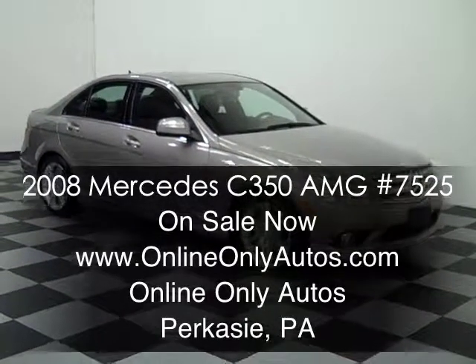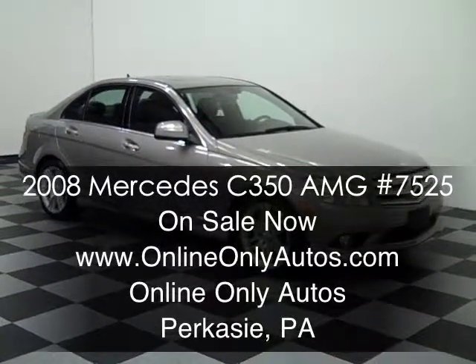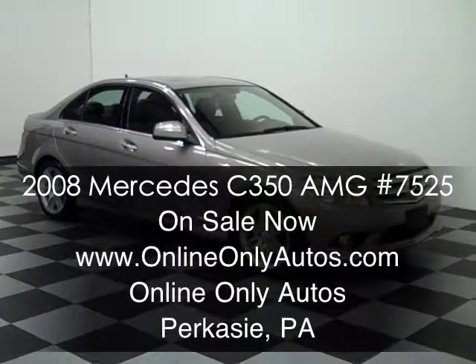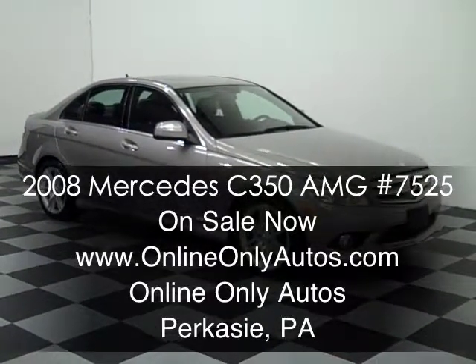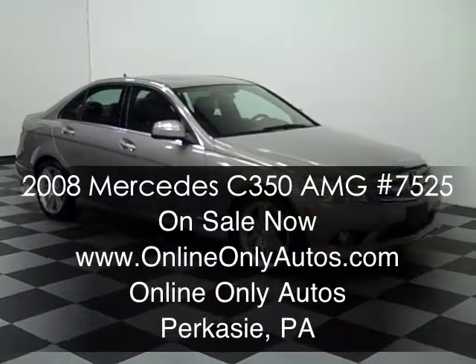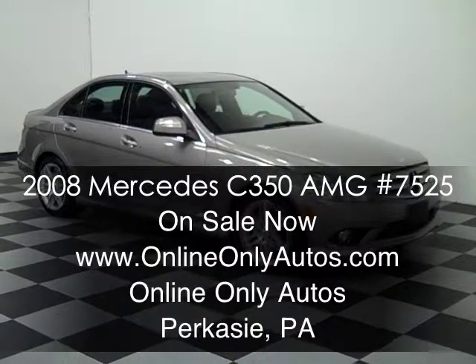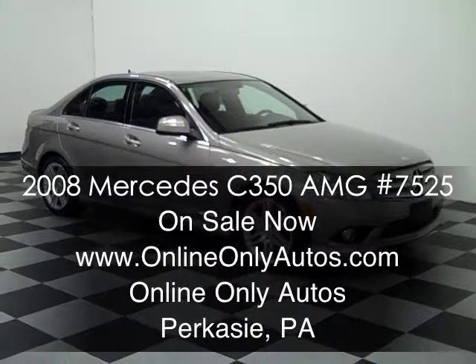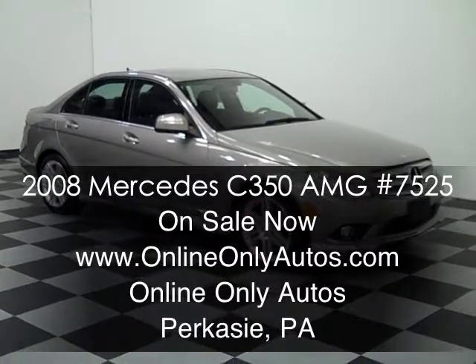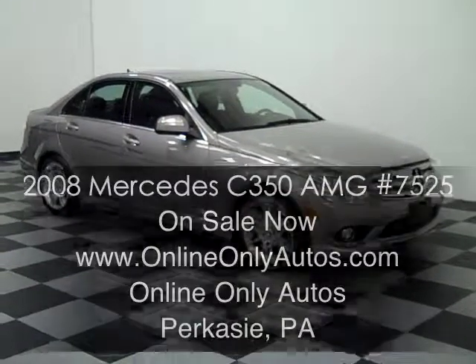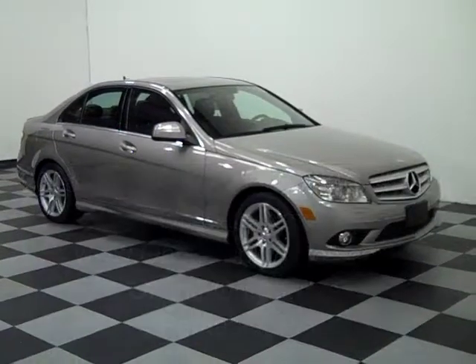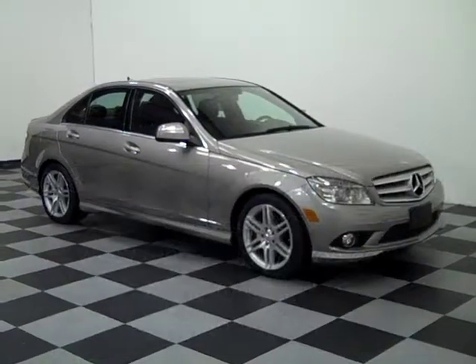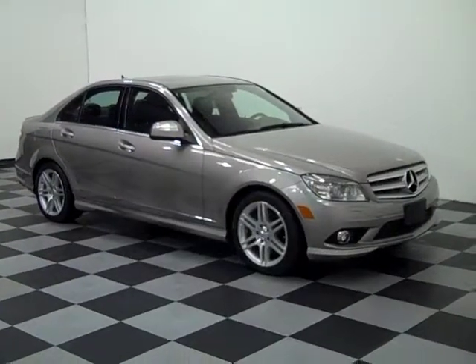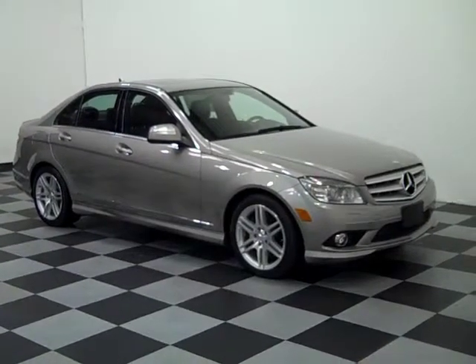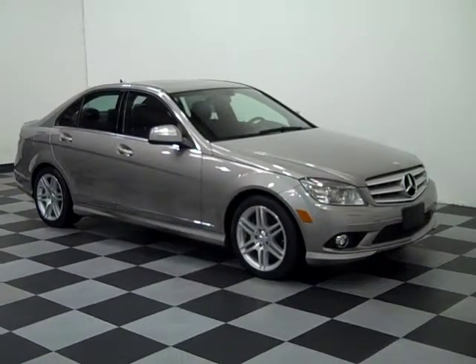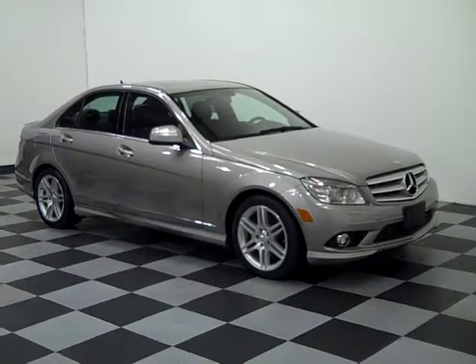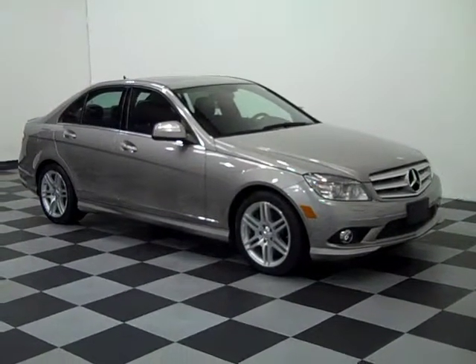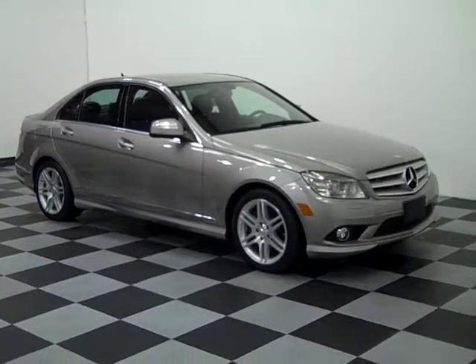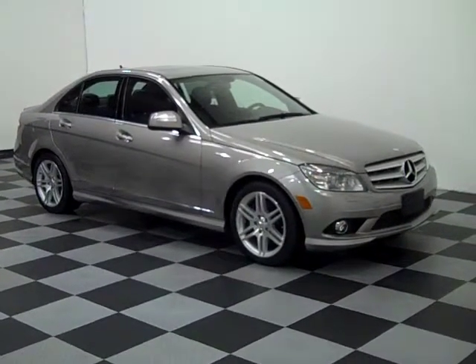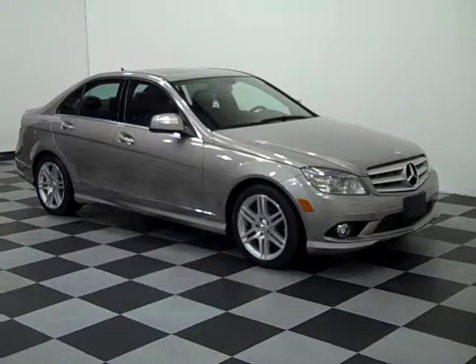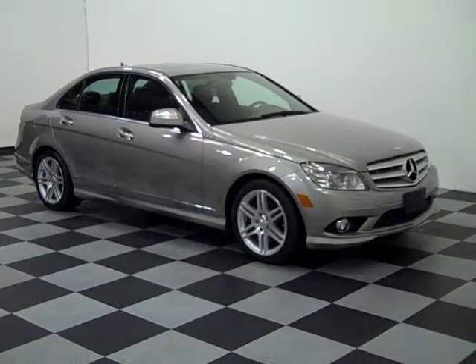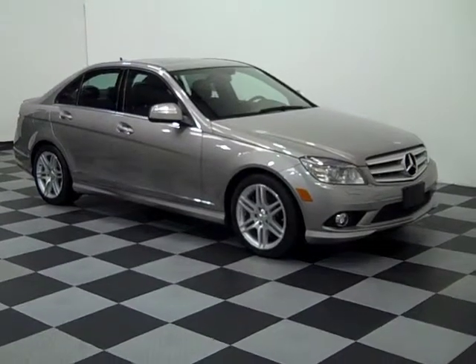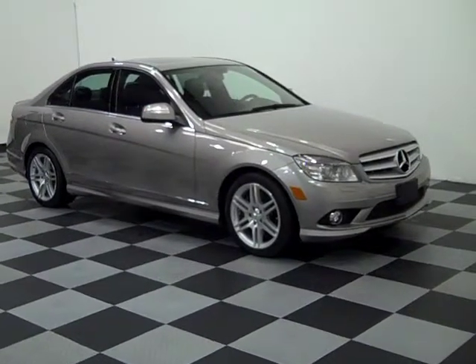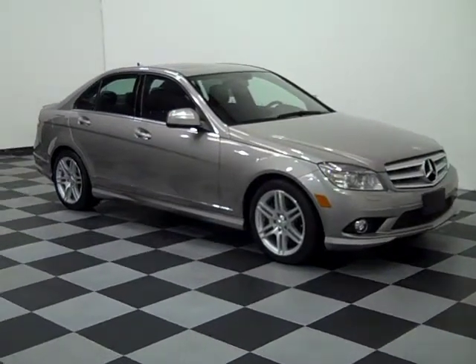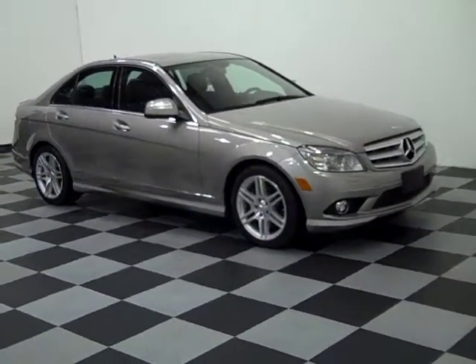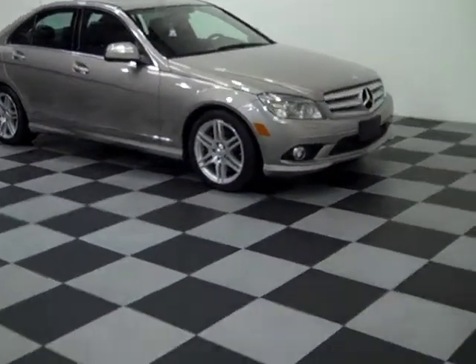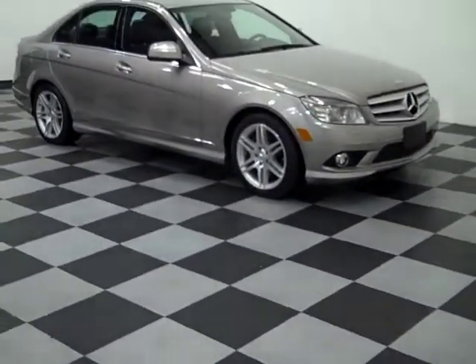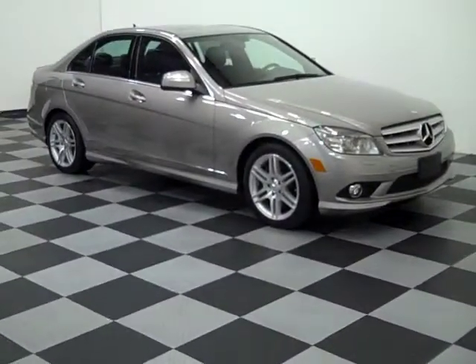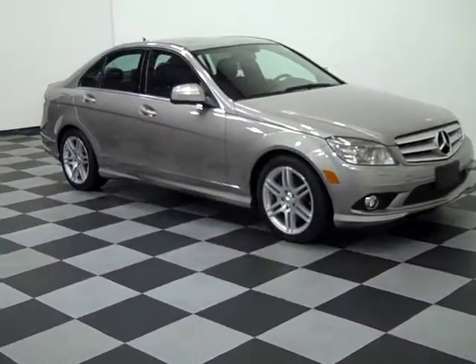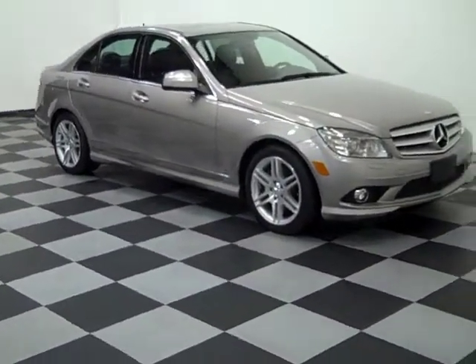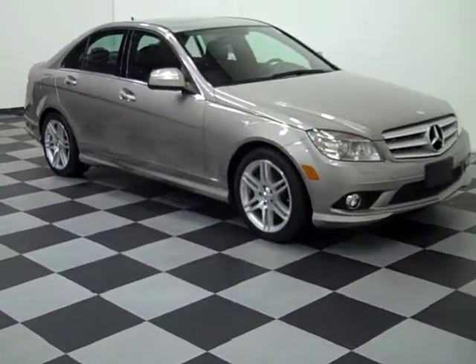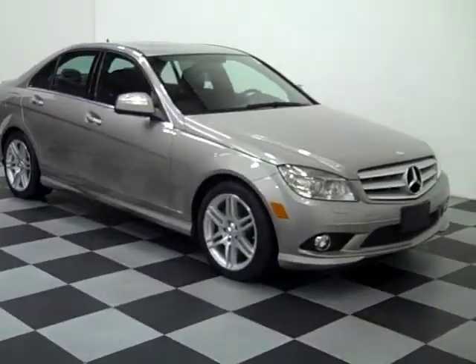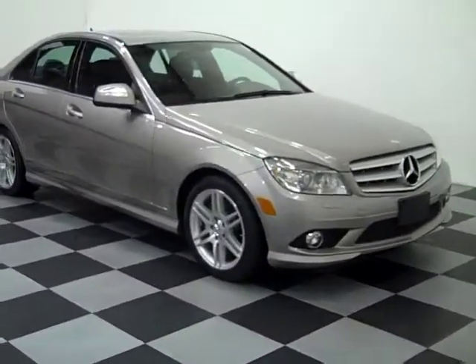We're here today at Online Only Autos shooting a short video about an 08 Mercedes-Benz. This is a C350 — it's a sport package, an AMG sport car we've got available for sale today. Real nice, clean vehicle overall.